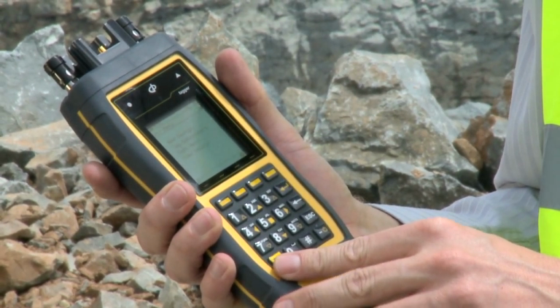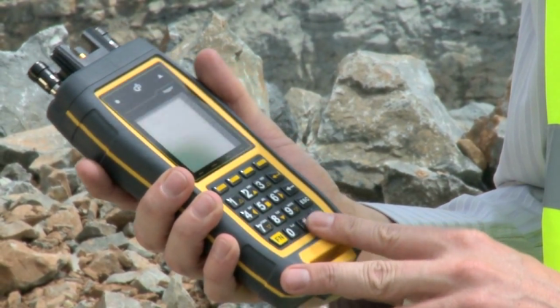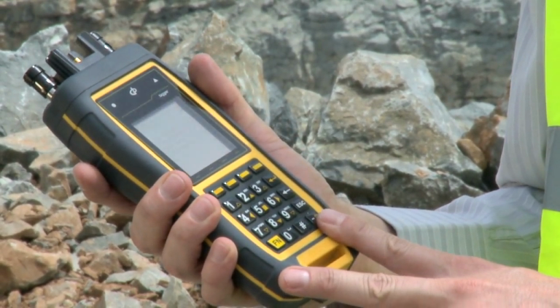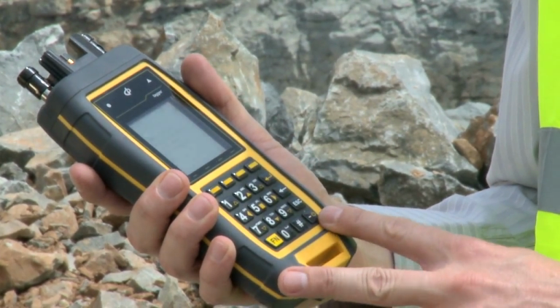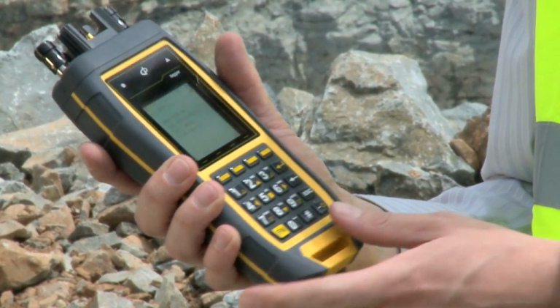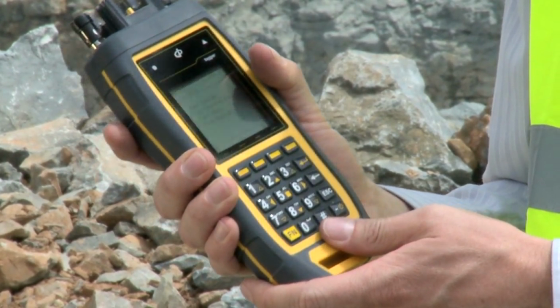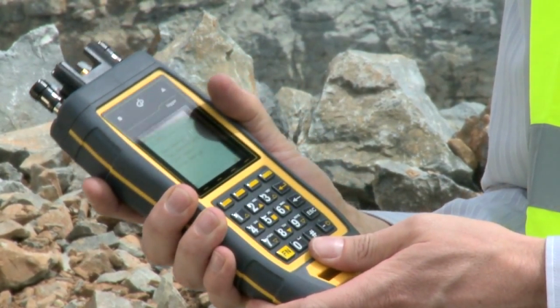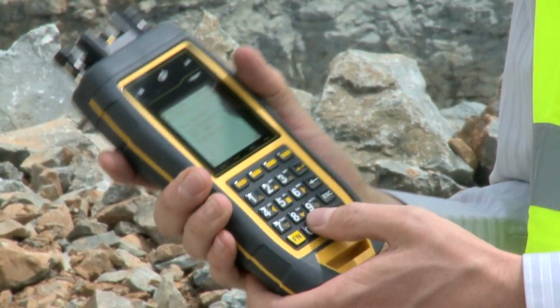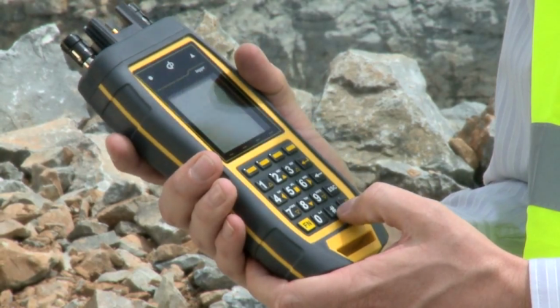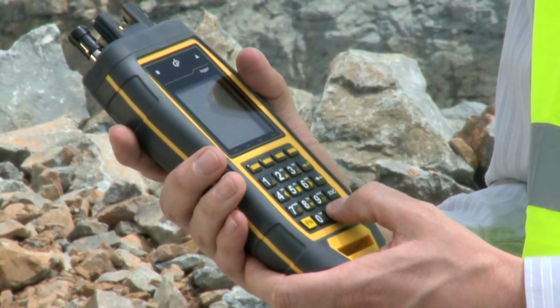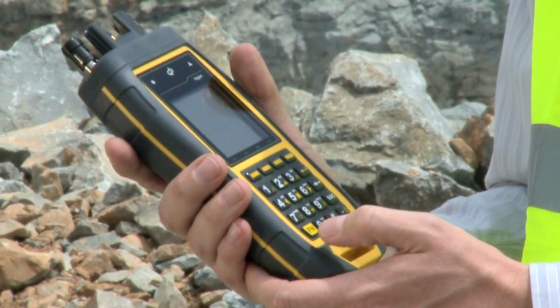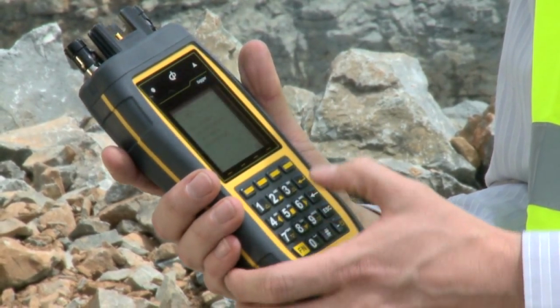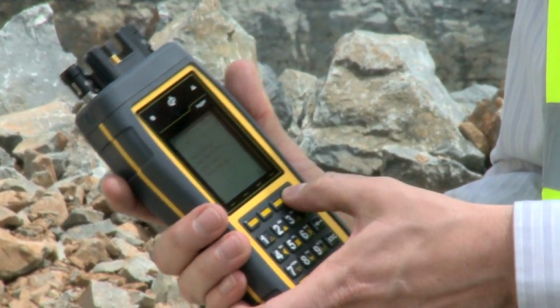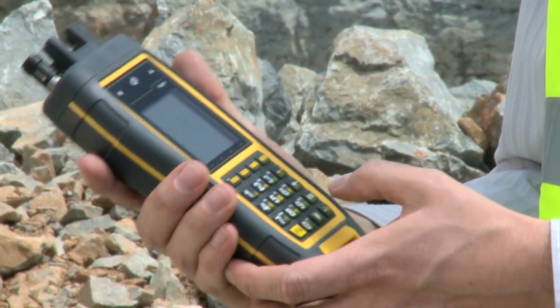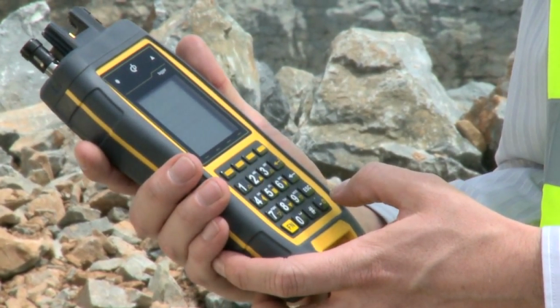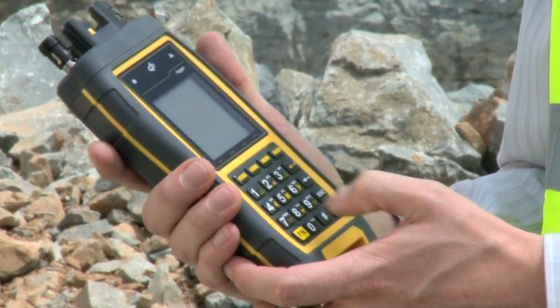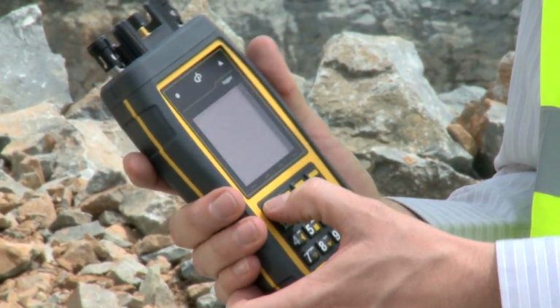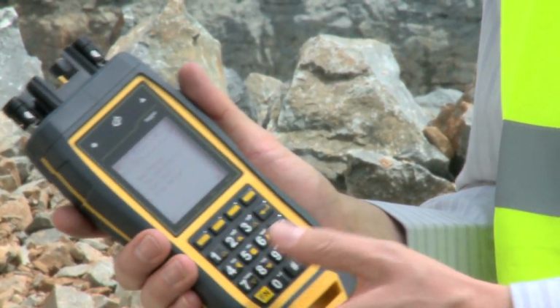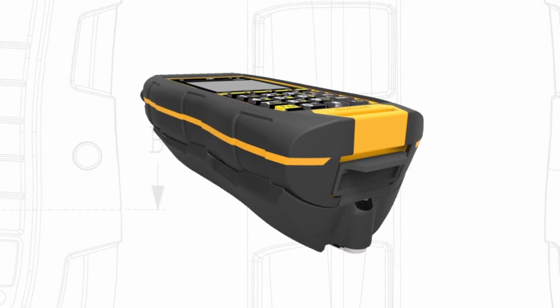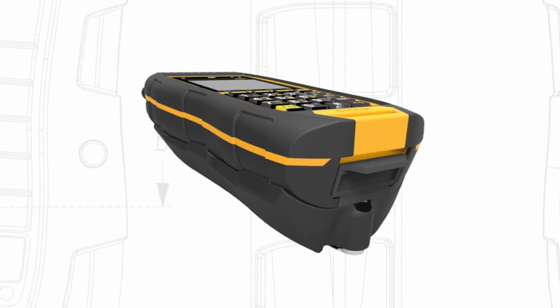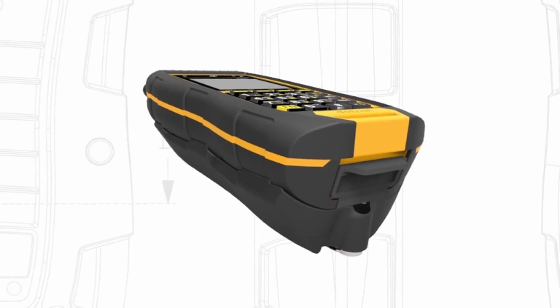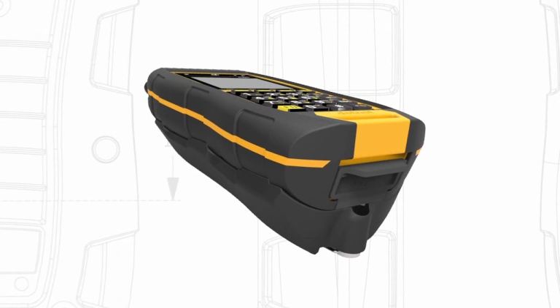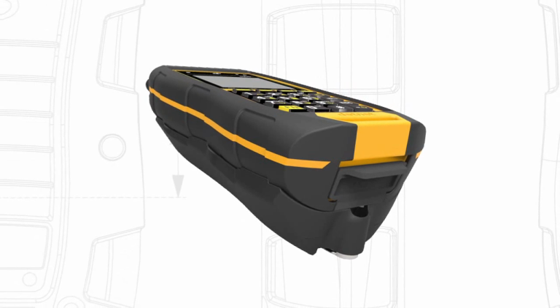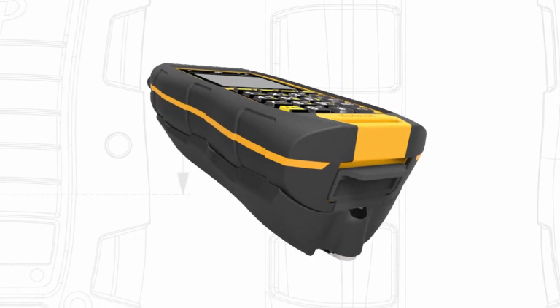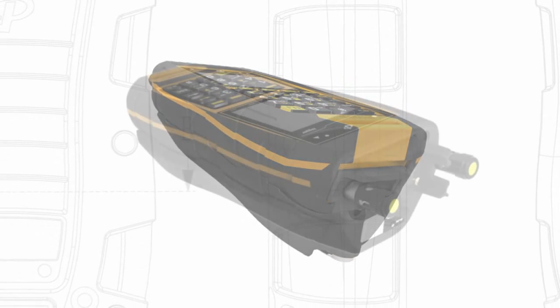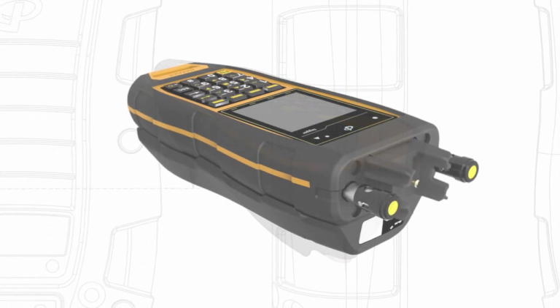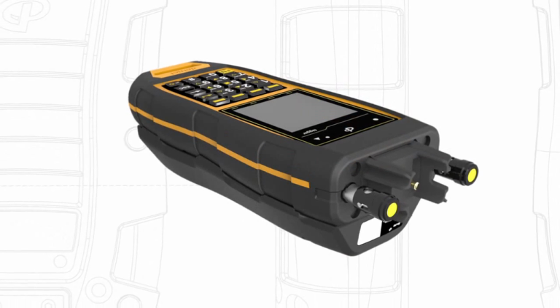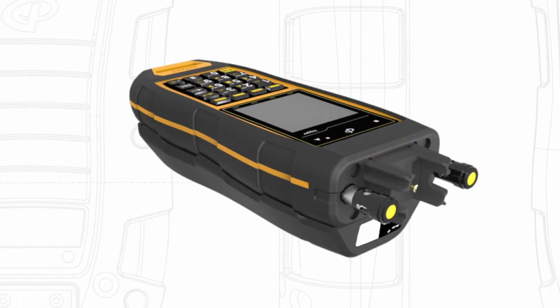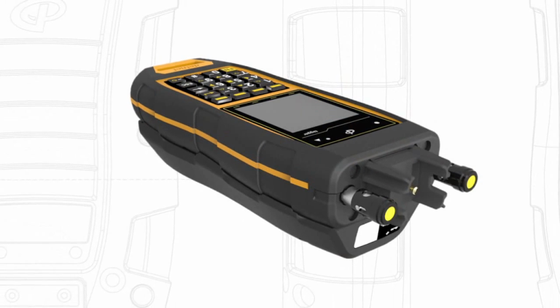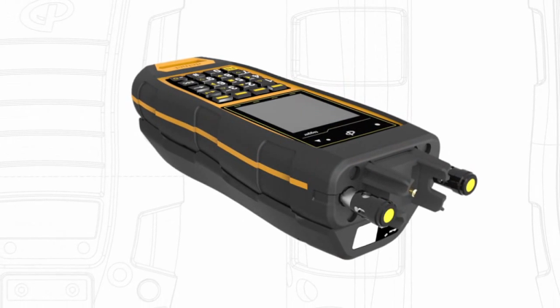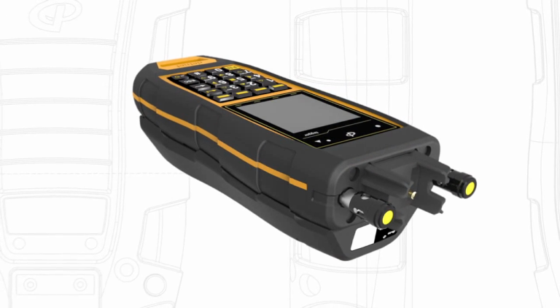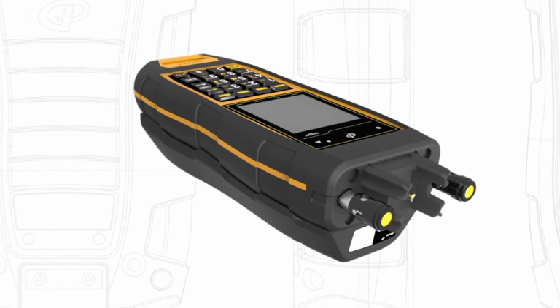A lithium battery is used within the device, providing up to 10 hours of use in normal conditions. An external battery pack is also available for use in sub-zero conditions.